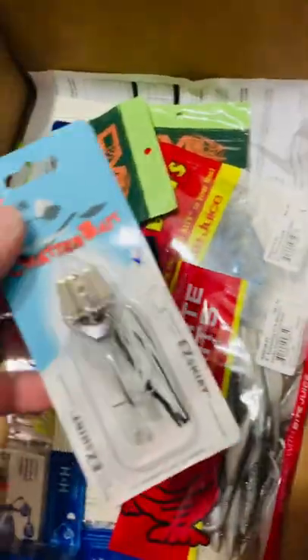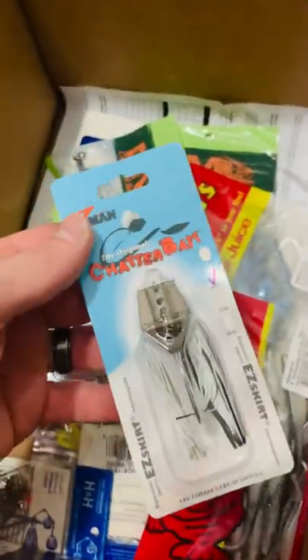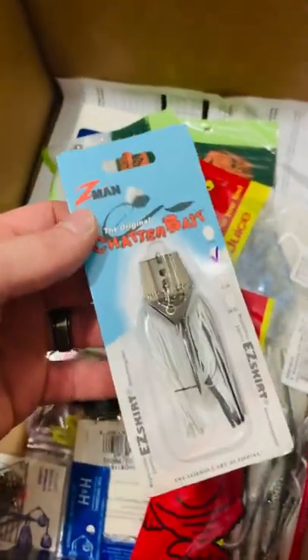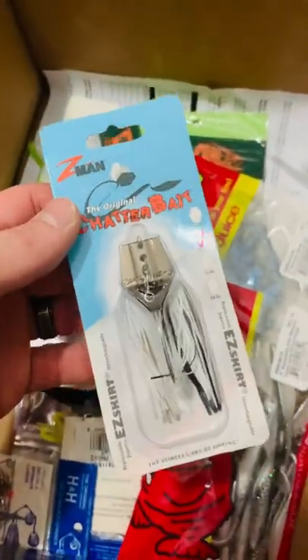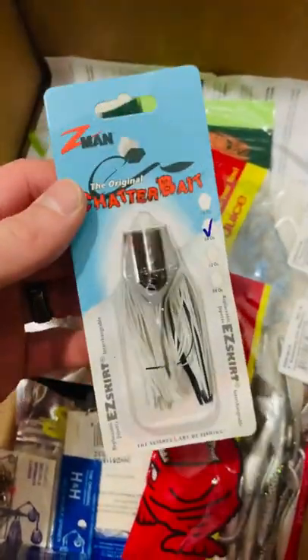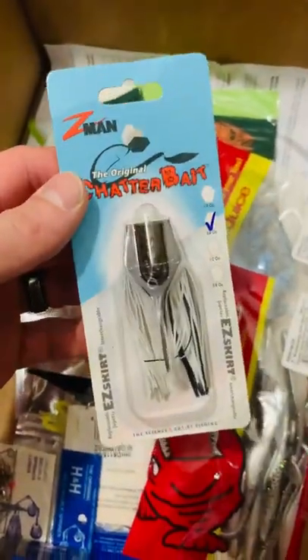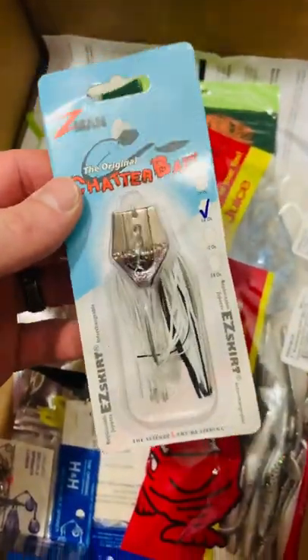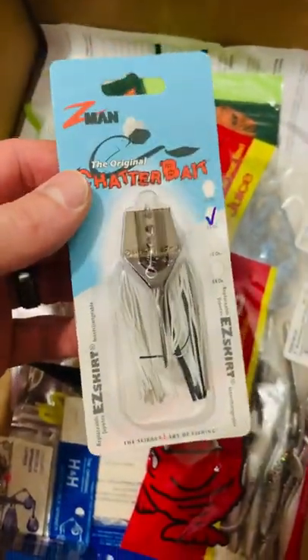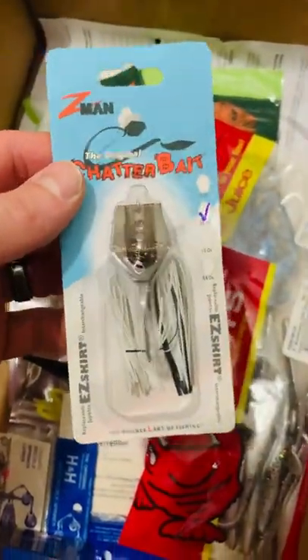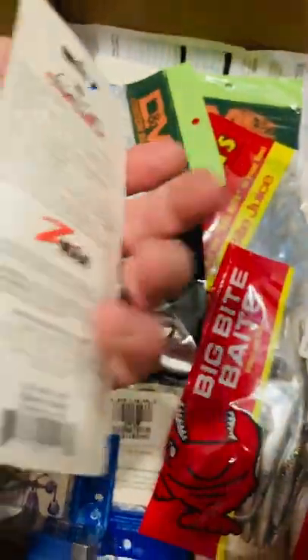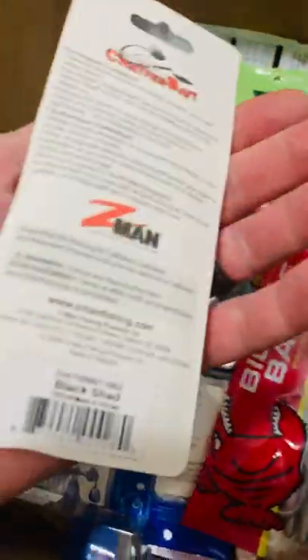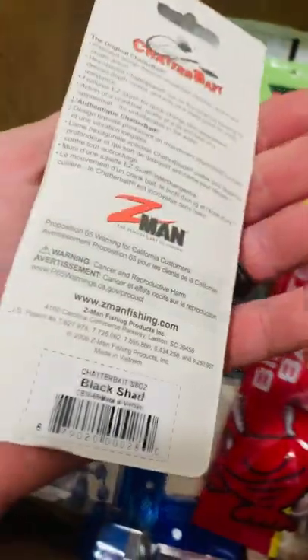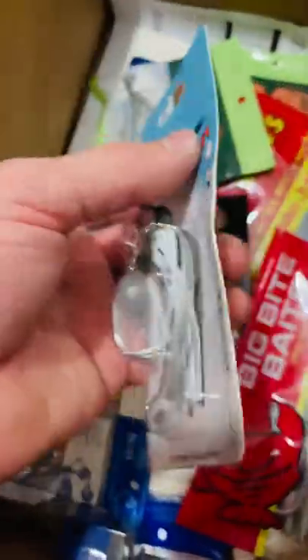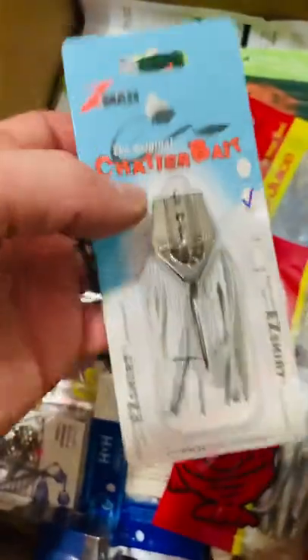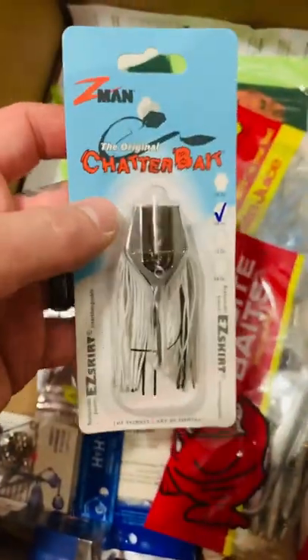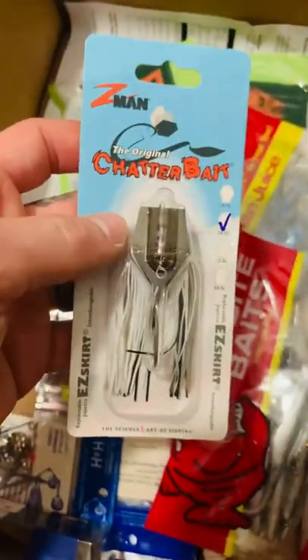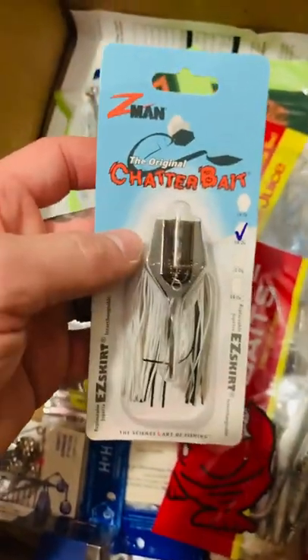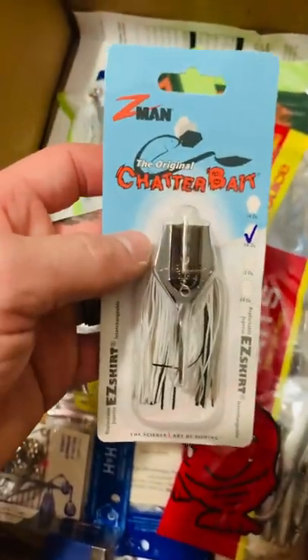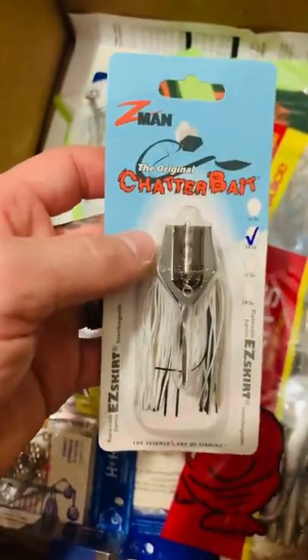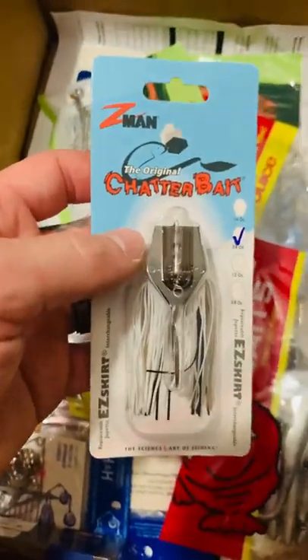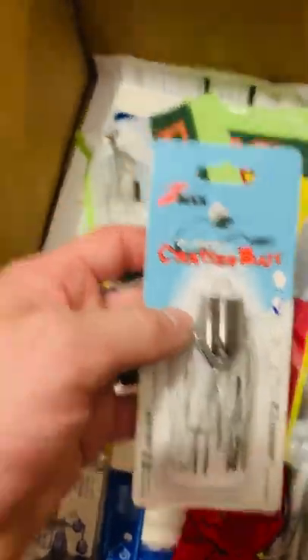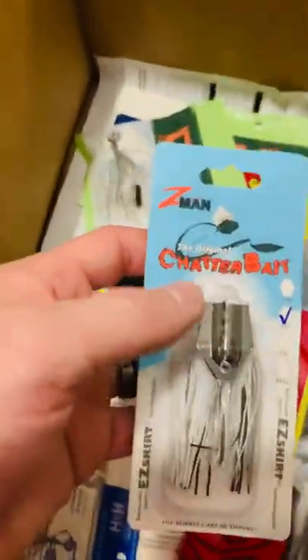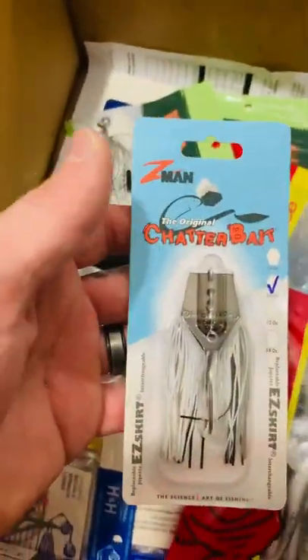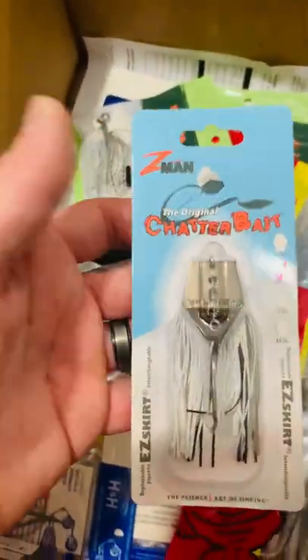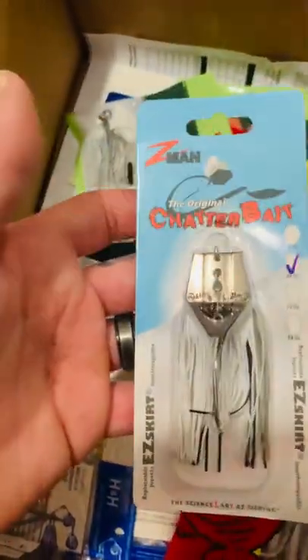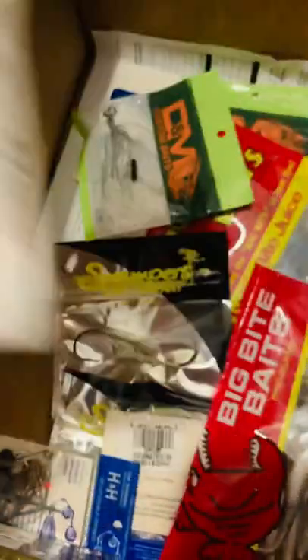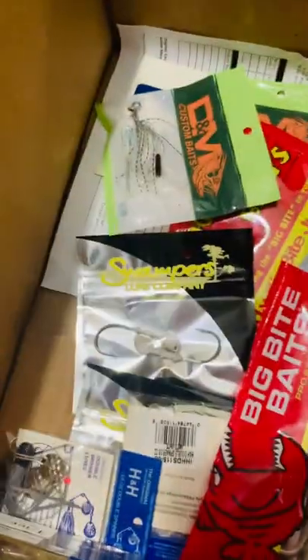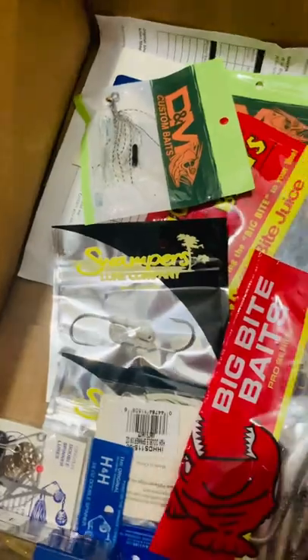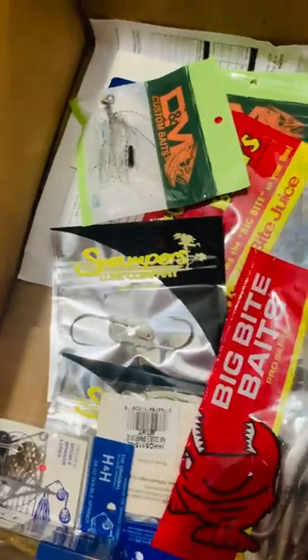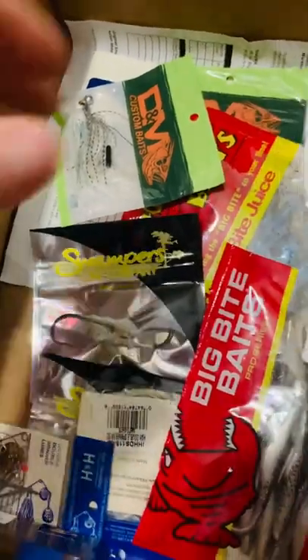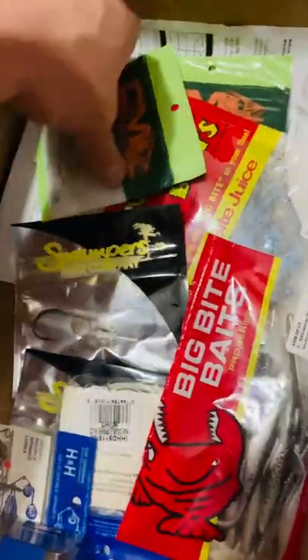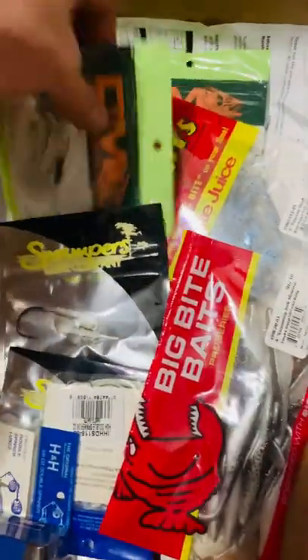Can never have too many Chatterbaits, so I got the original Chatterbait. This is the Black Shad color. I typically use 3/7 ounce — usually never more than half ounce, but I typically go with 3/7 ounce.